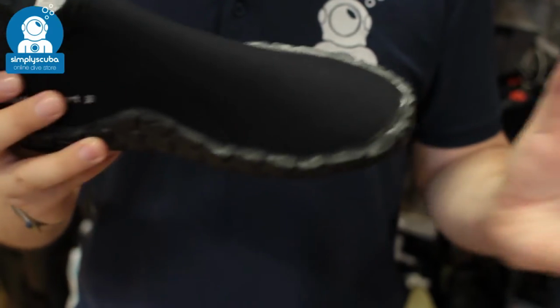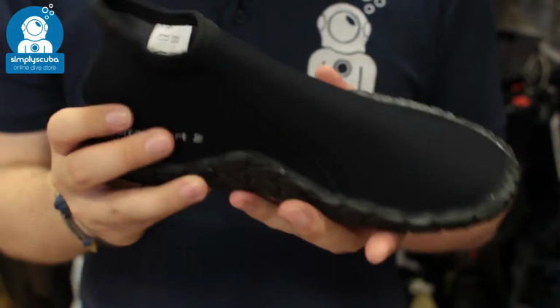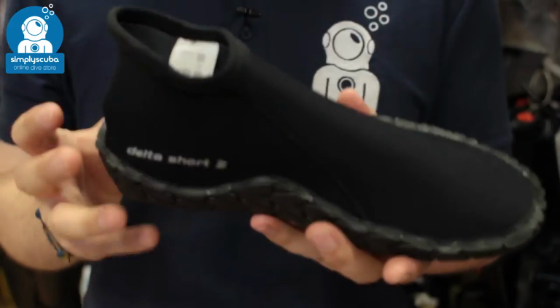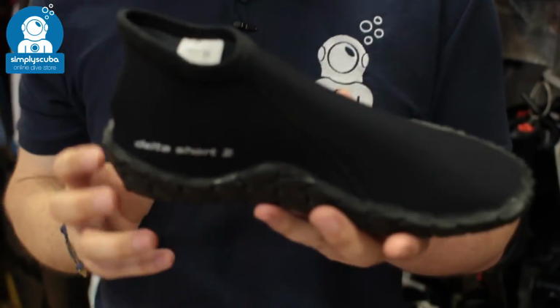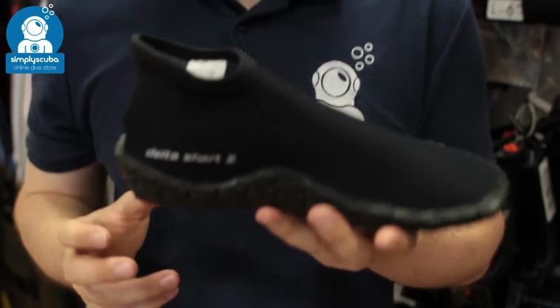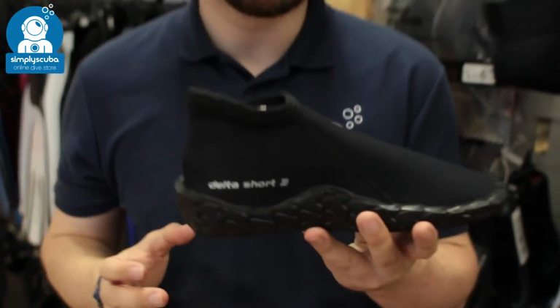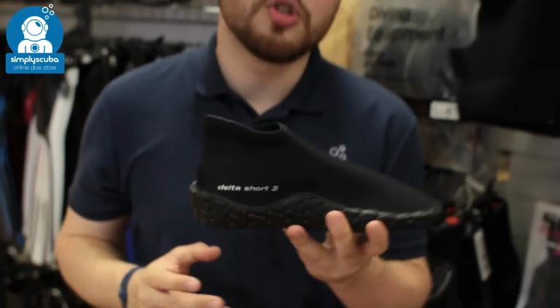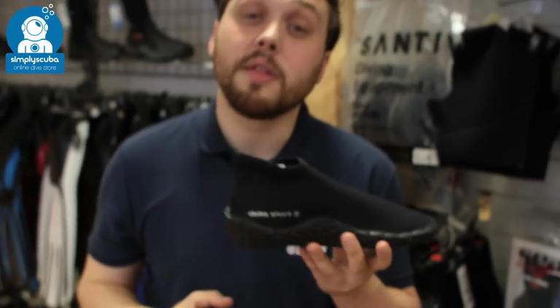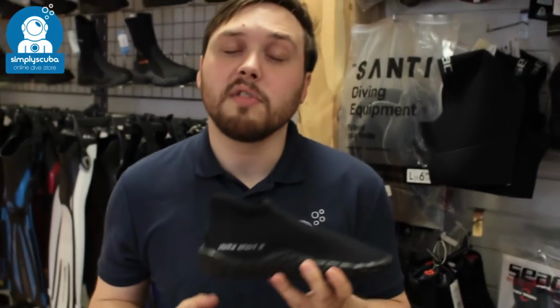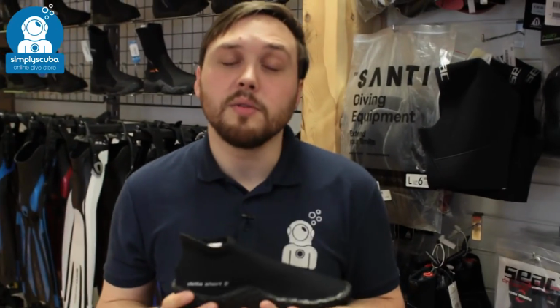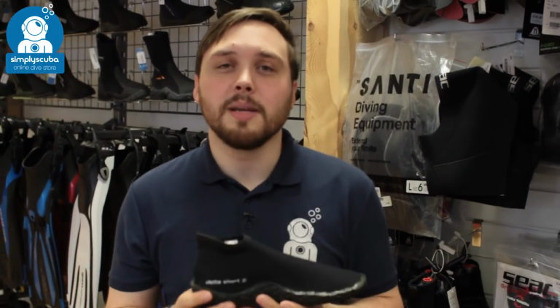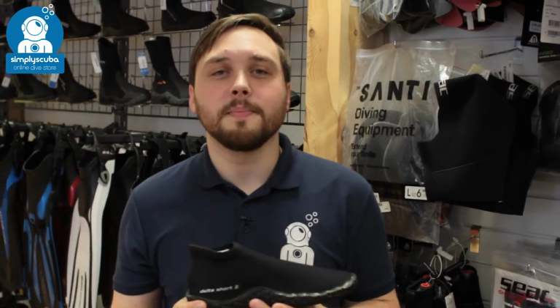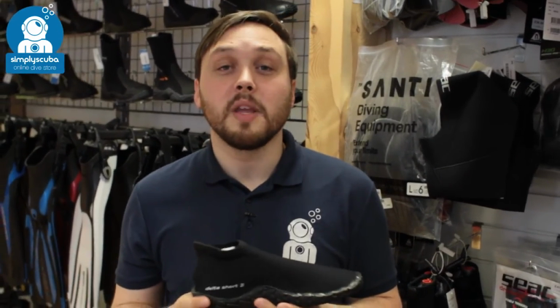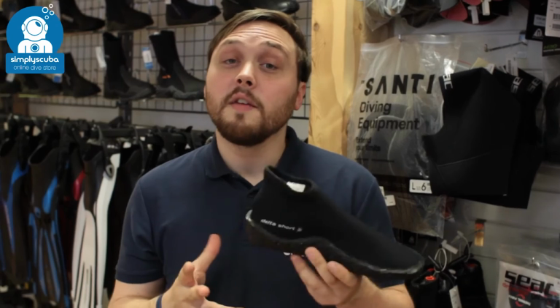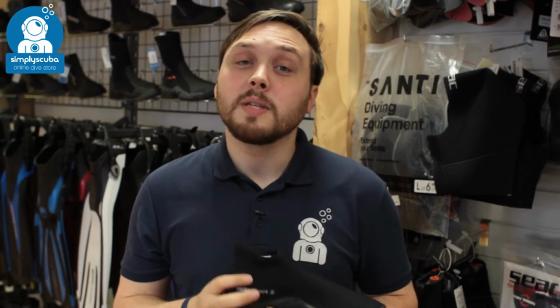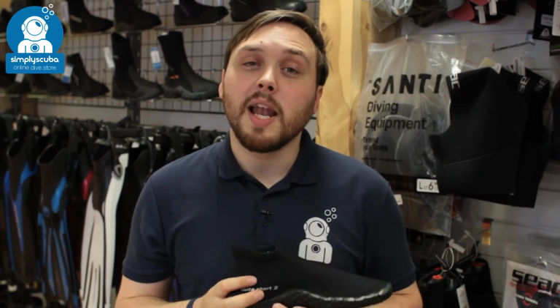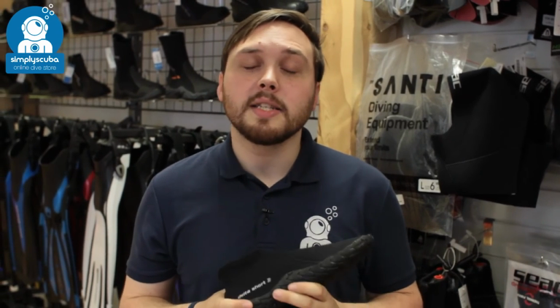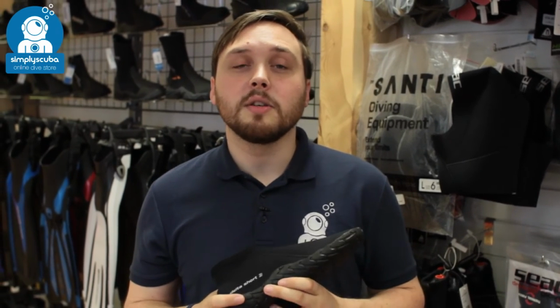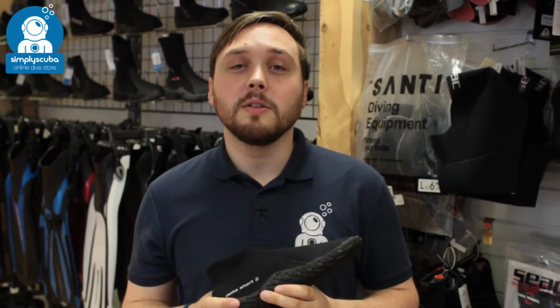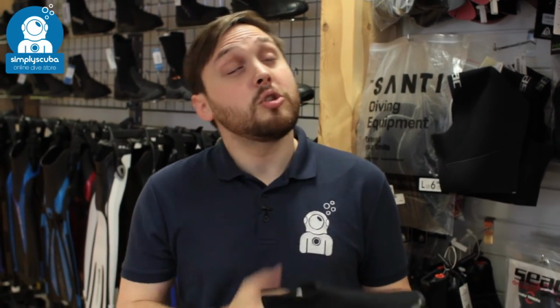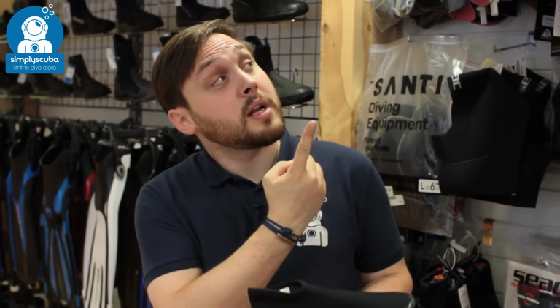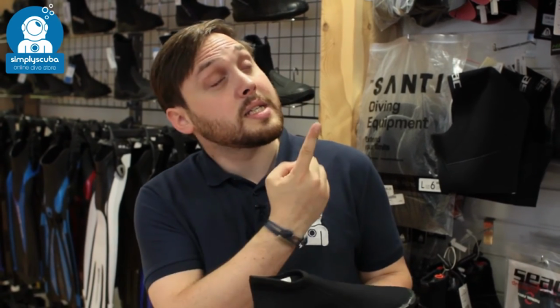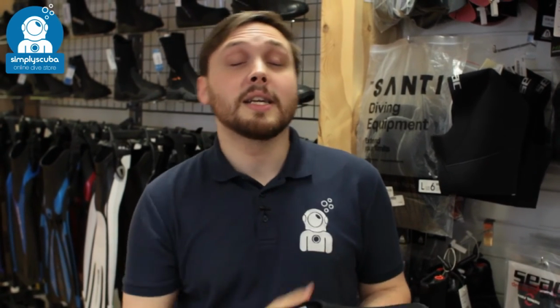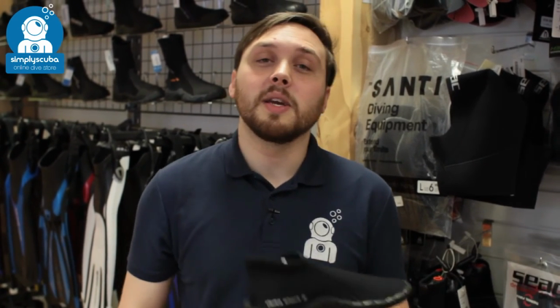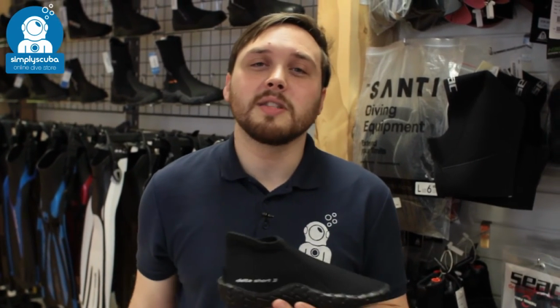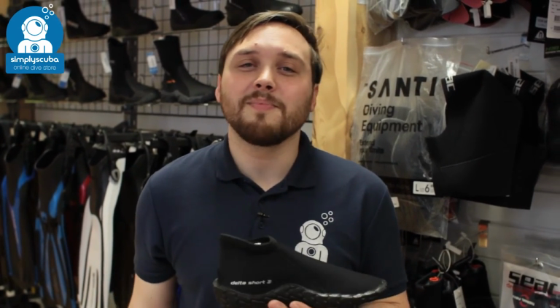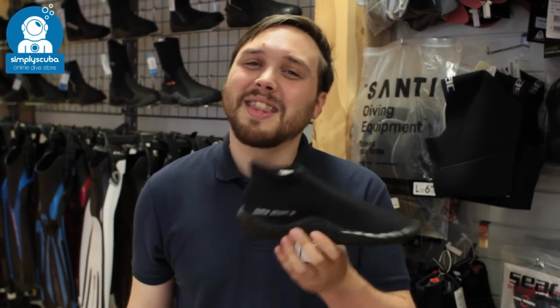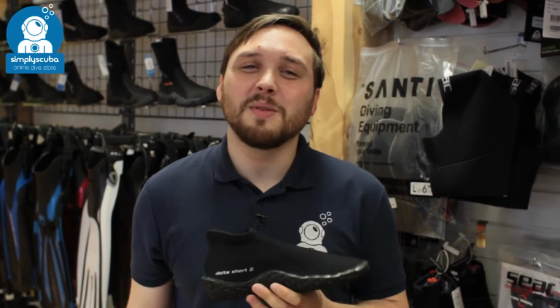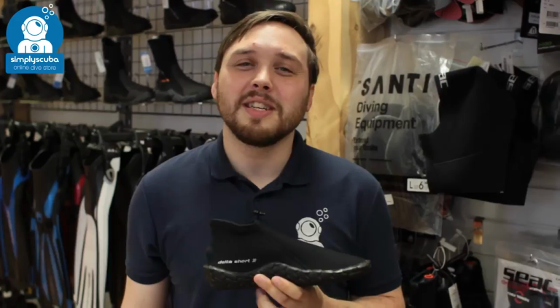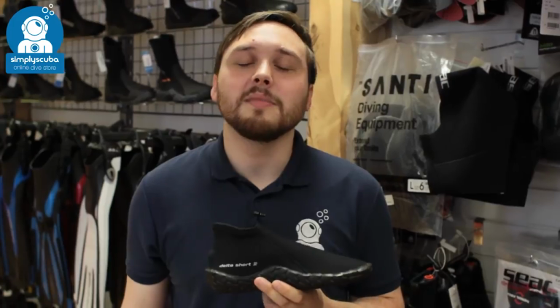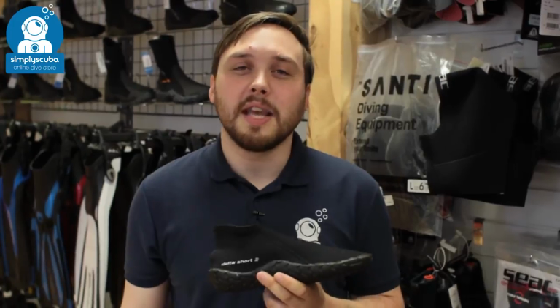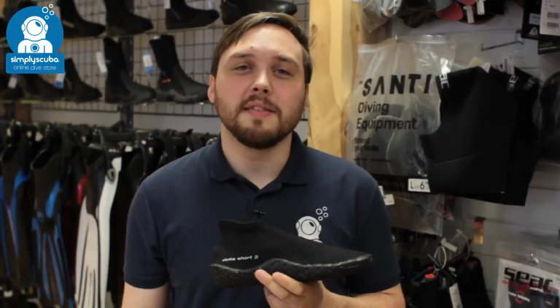That's the Scuba Pro Delta Short 3mm Slipper. If you missed my latest episode of Scuba Tube you can click on this link up here to watch that. Thanks for watching and safe diving.